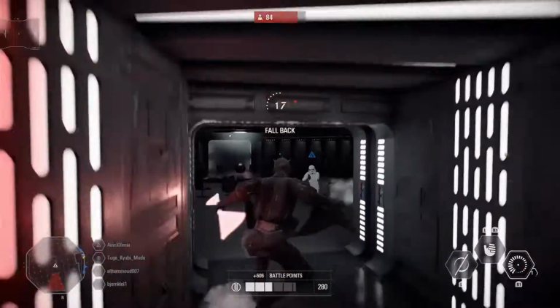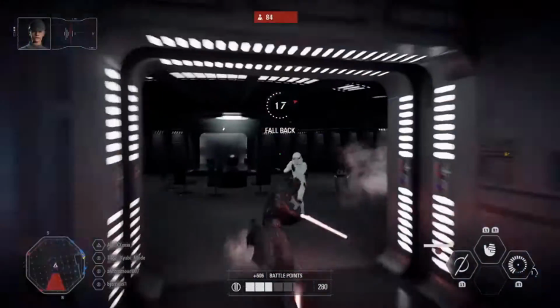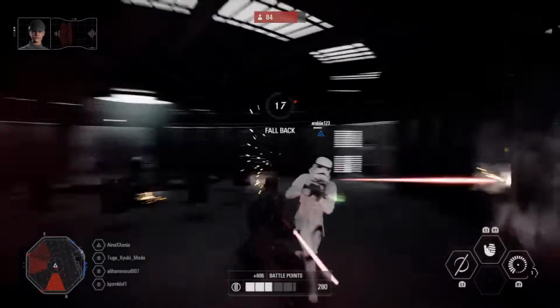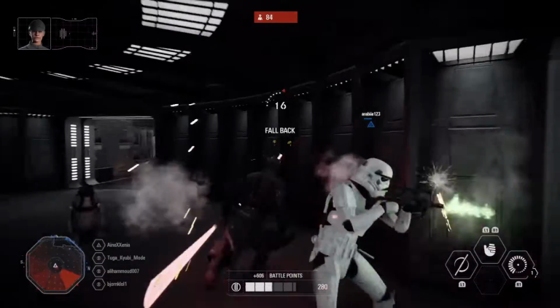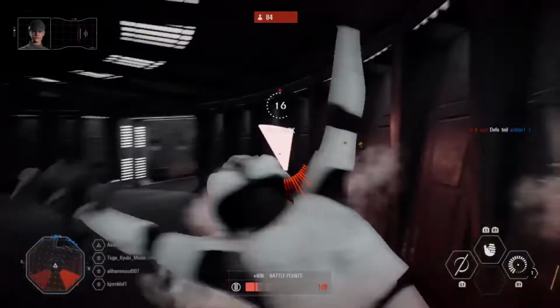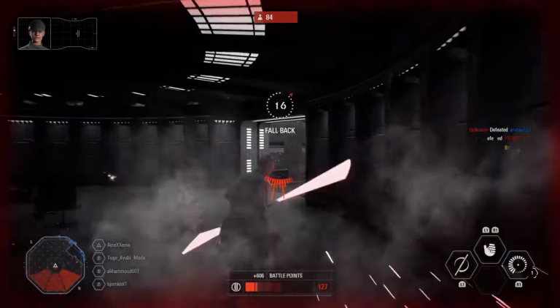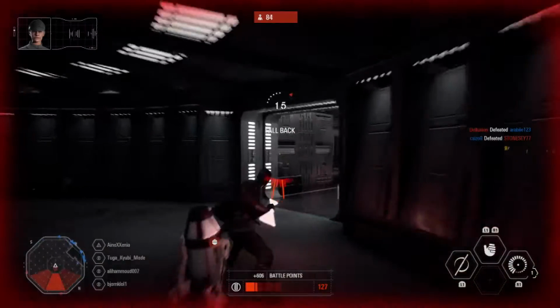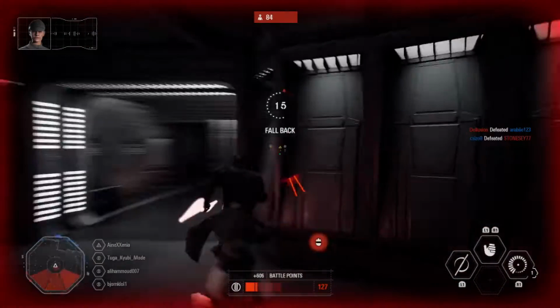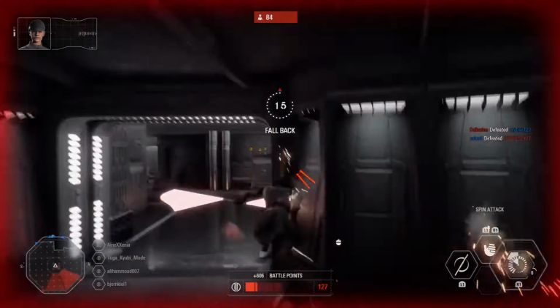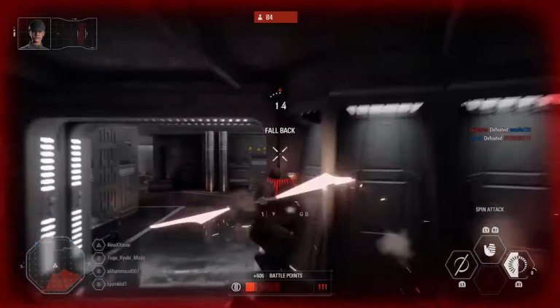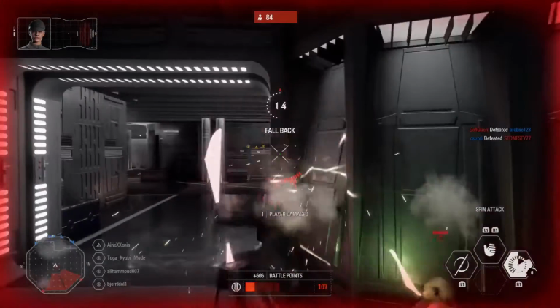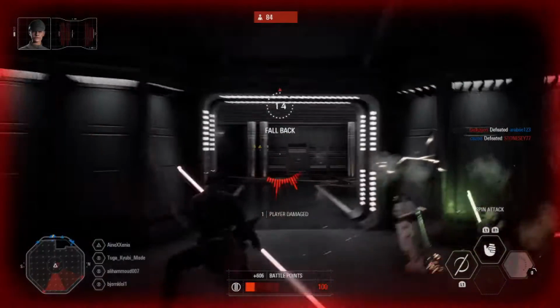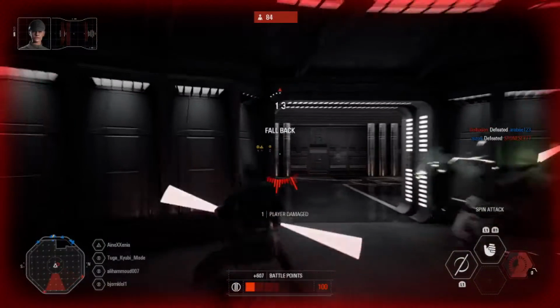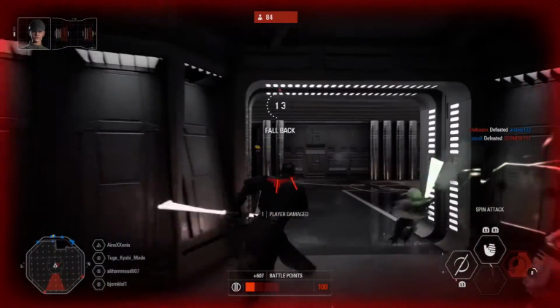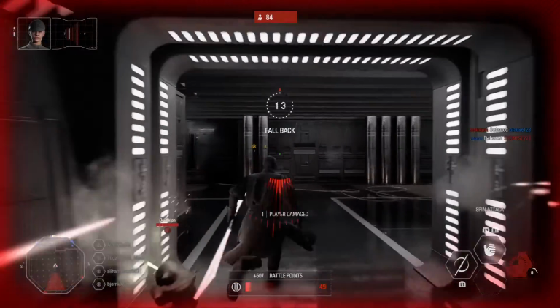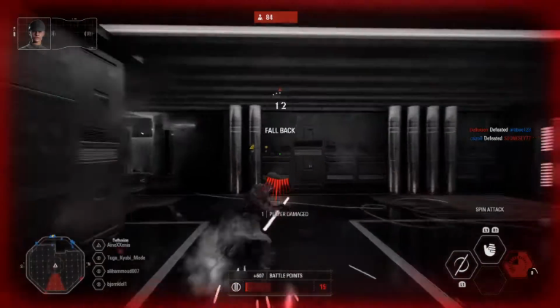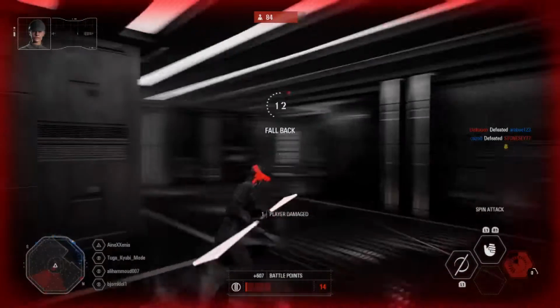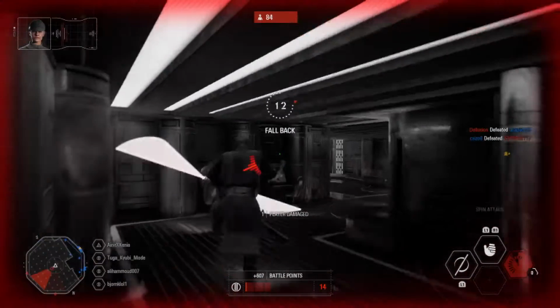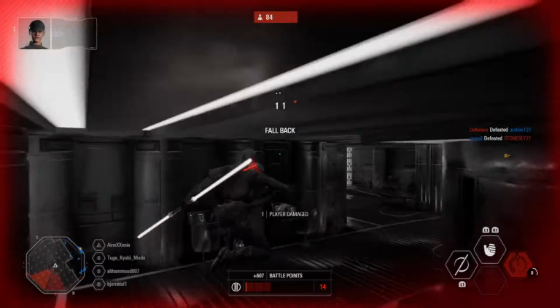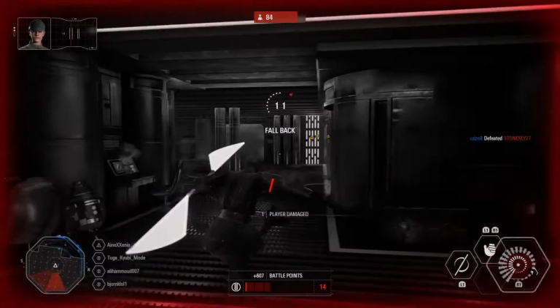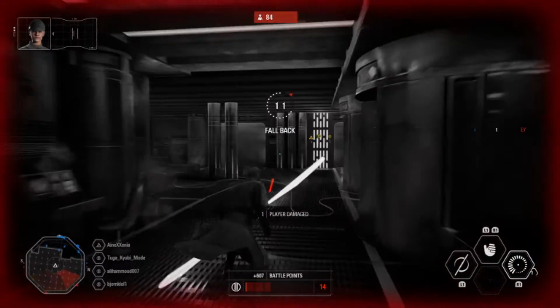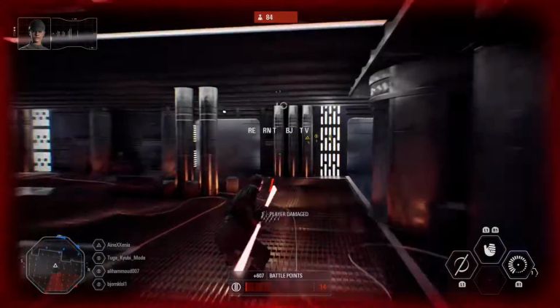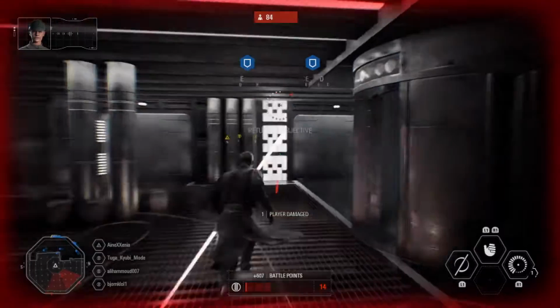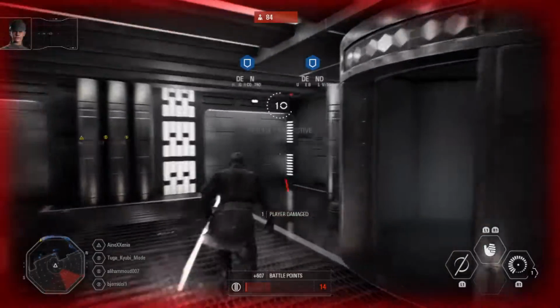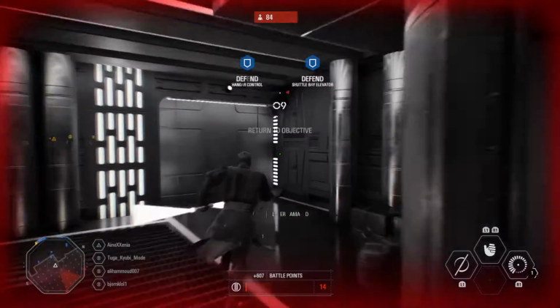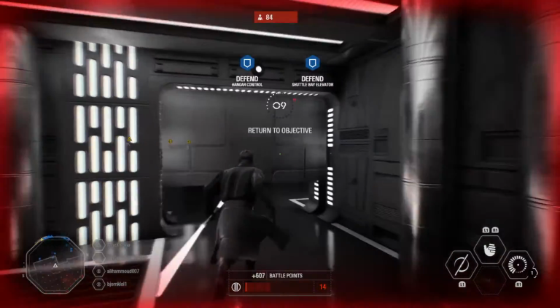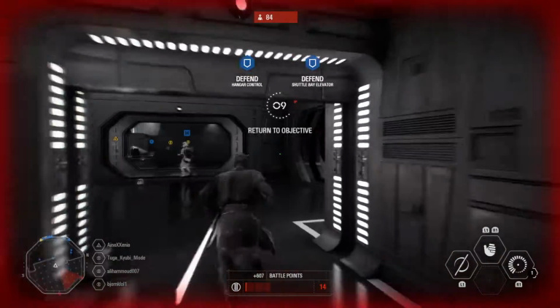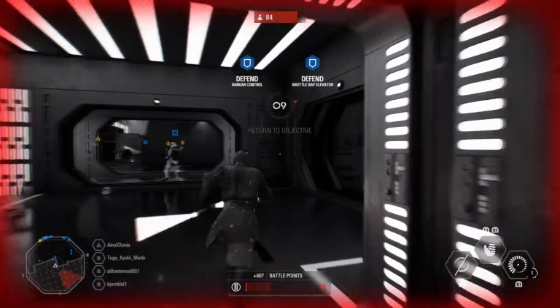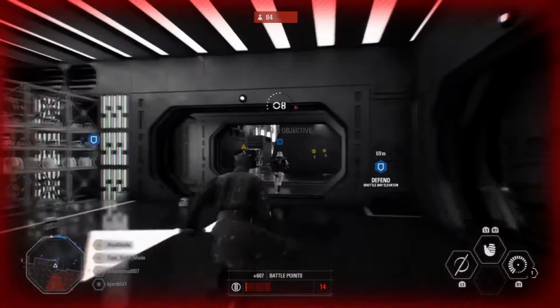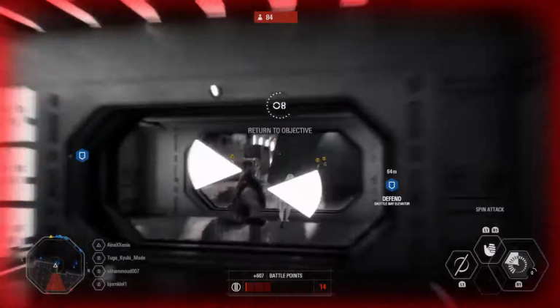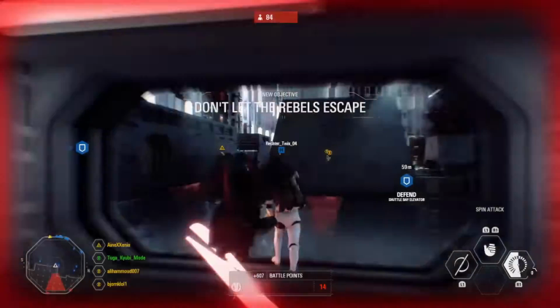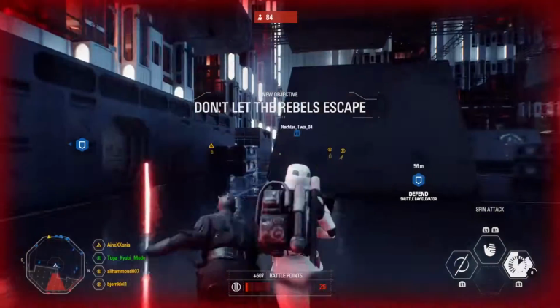Last but not least, Critical Deflection — blaster shots deflected by Defensive Rush do more damage. From what I can picture with these descriptions, the star cards you should probably use are Jedi Resilience, Jedi General, and Forward — at least for Galactic Assault.